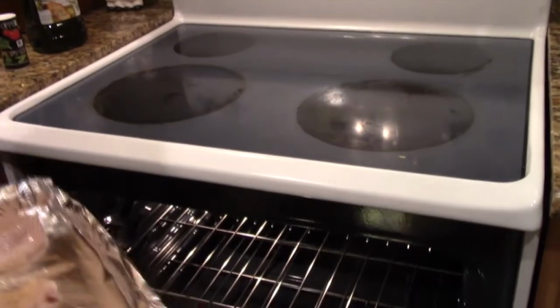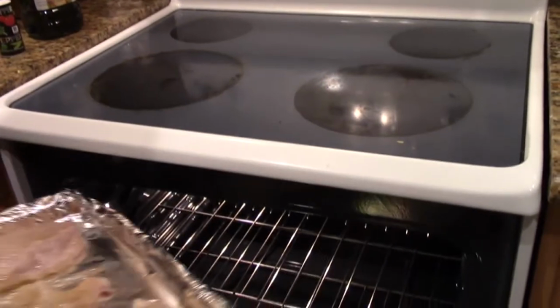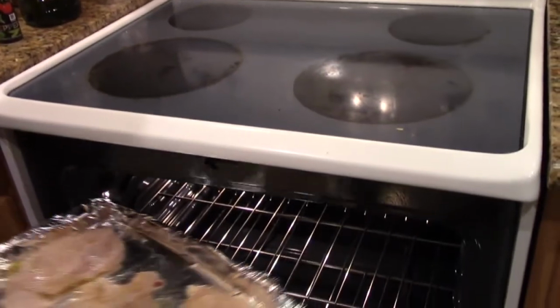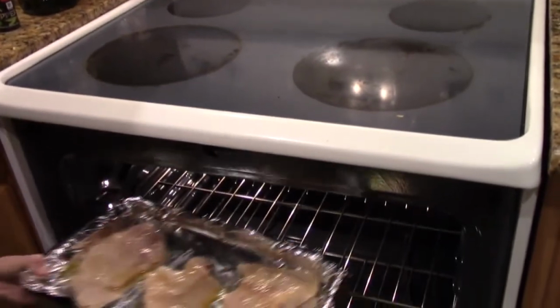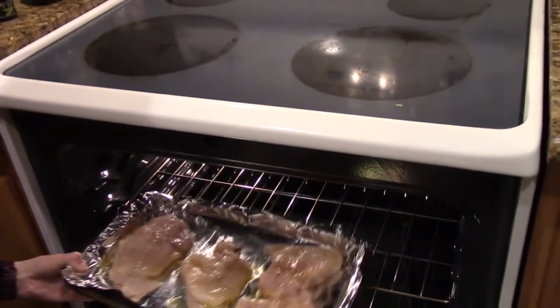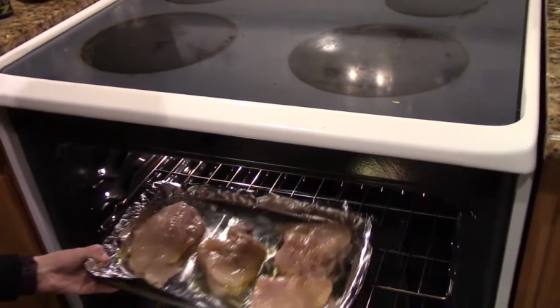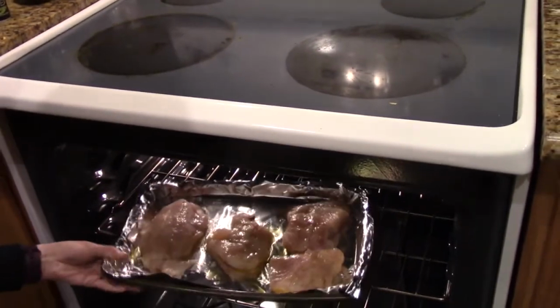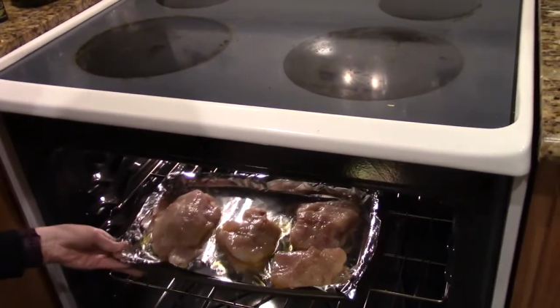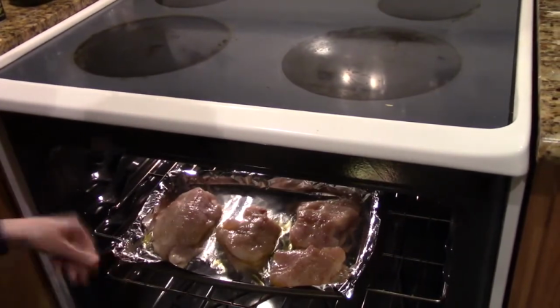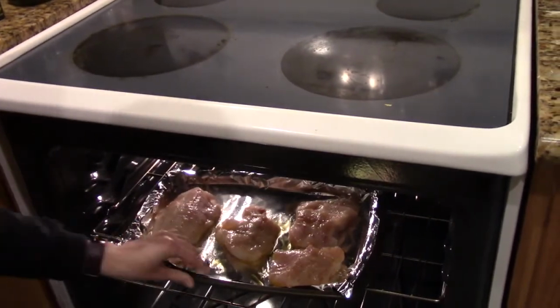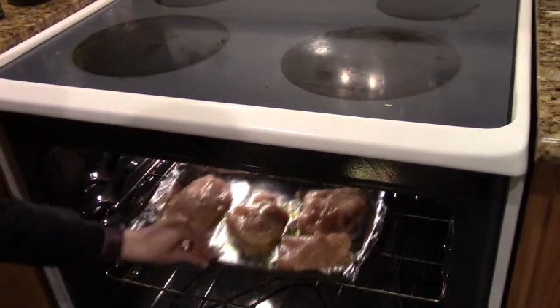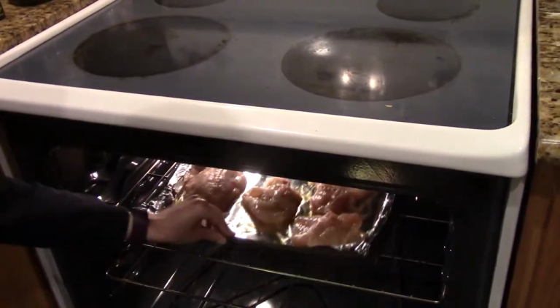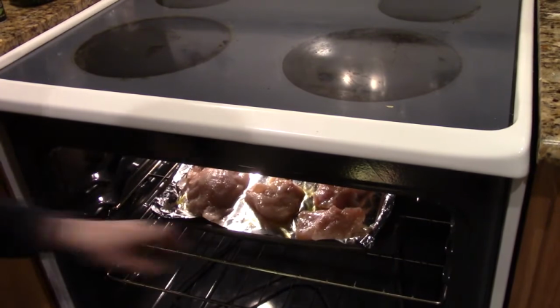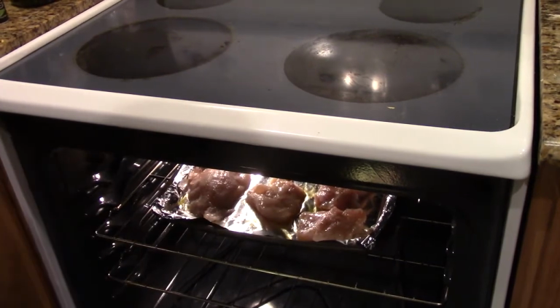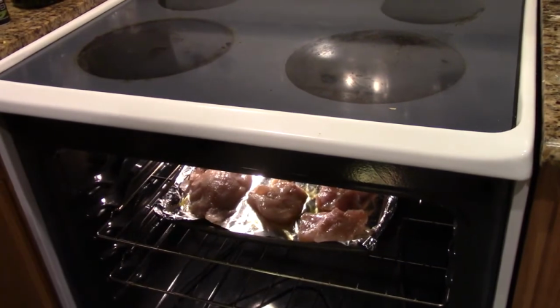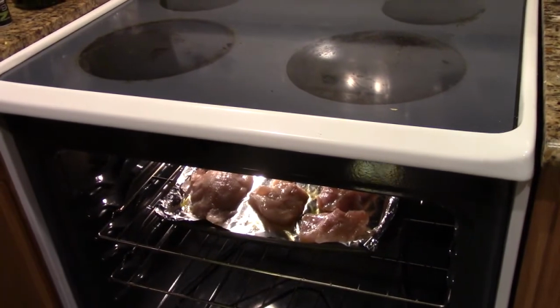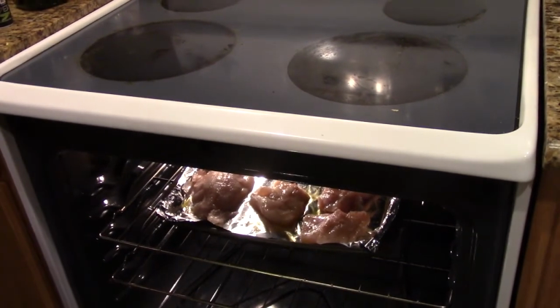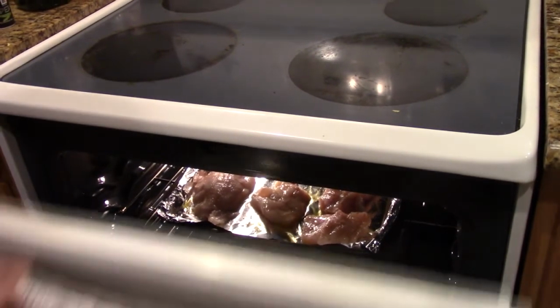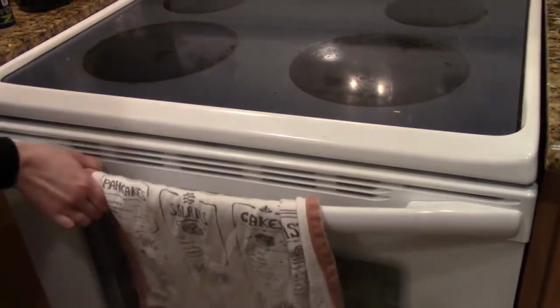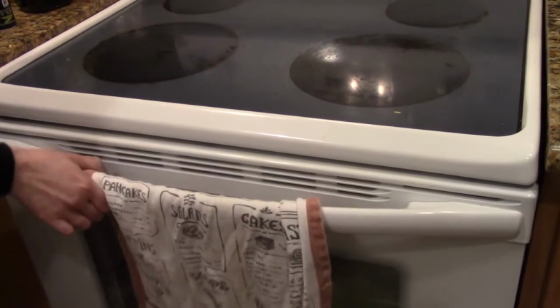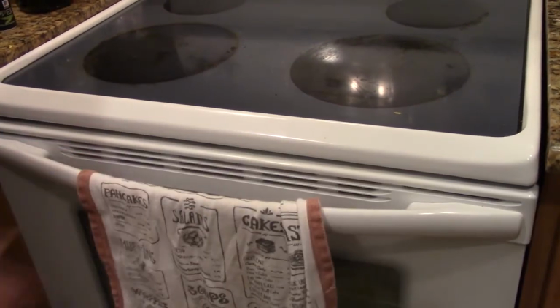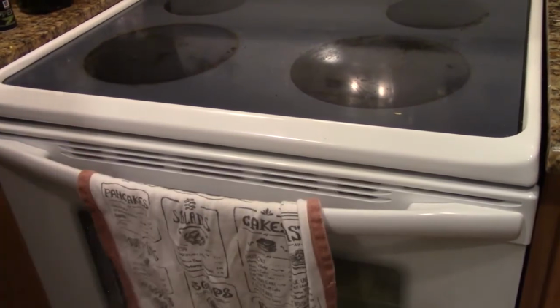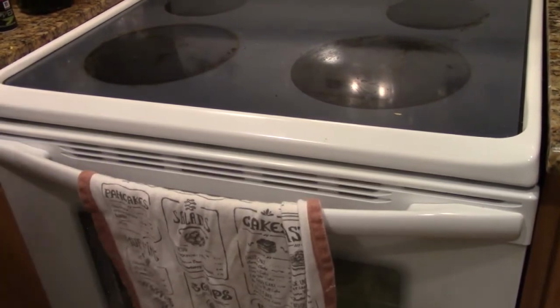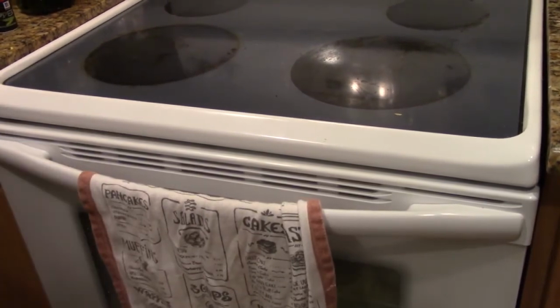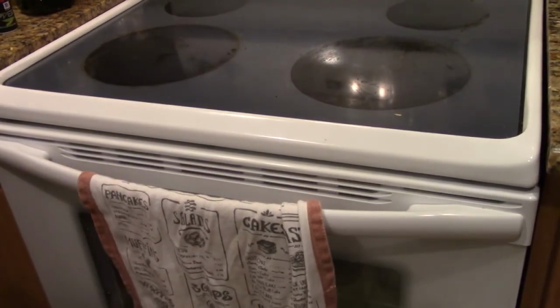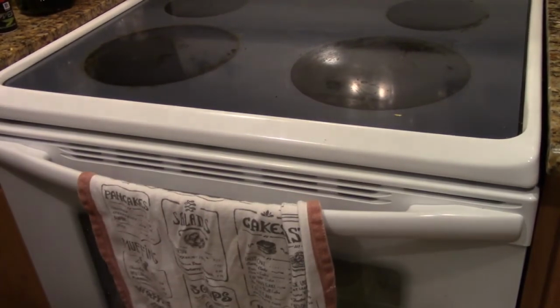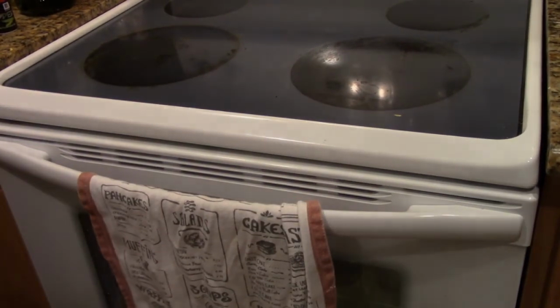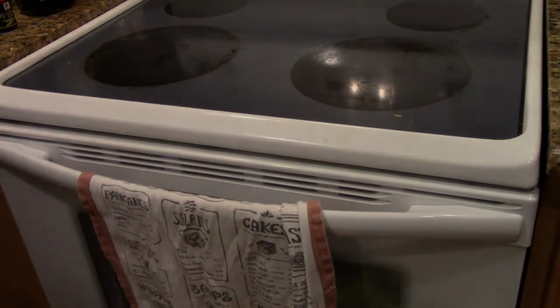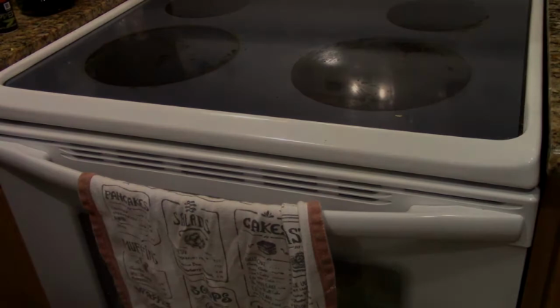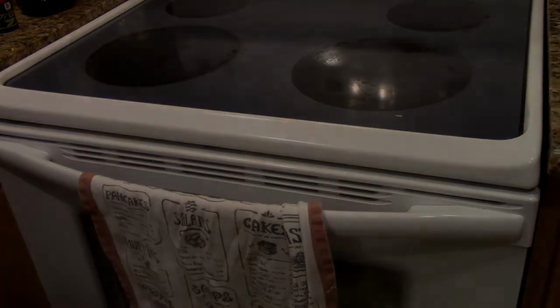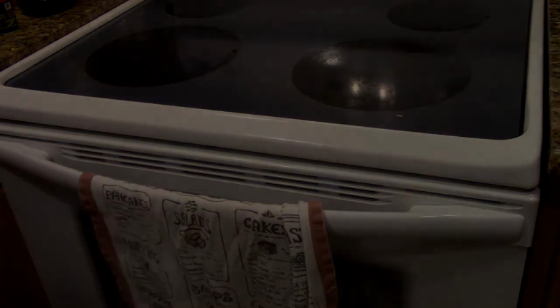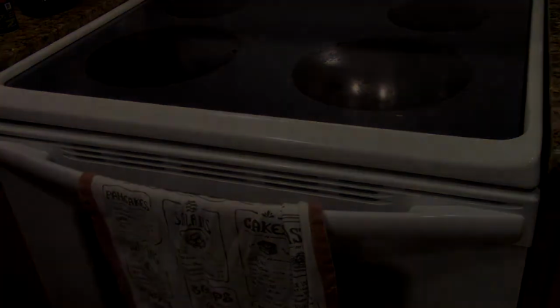Once that's done we're going to go ahead and put it in the oven for 10 to 12 minutes at 450 degrees.